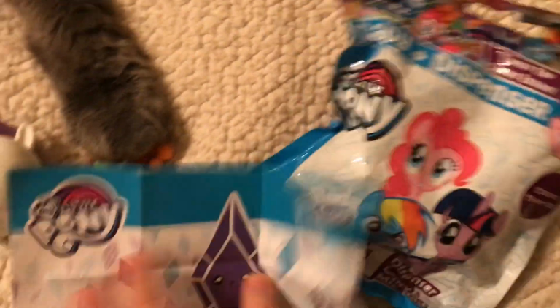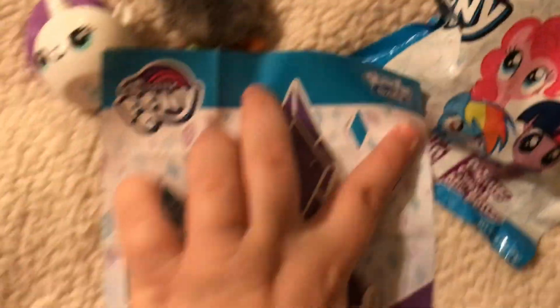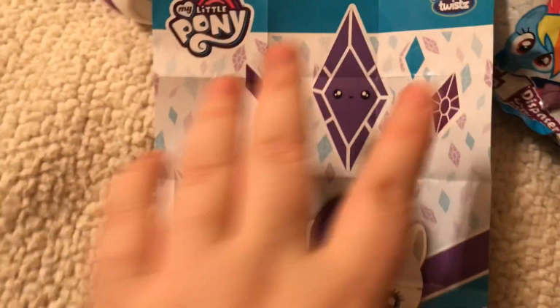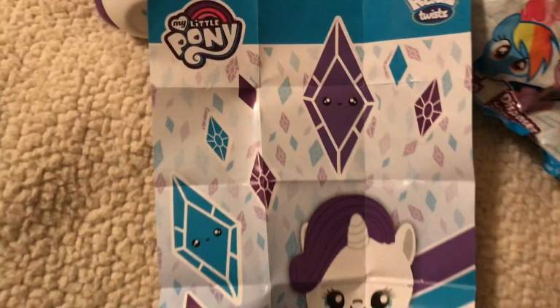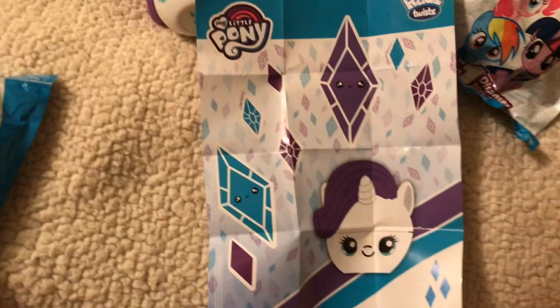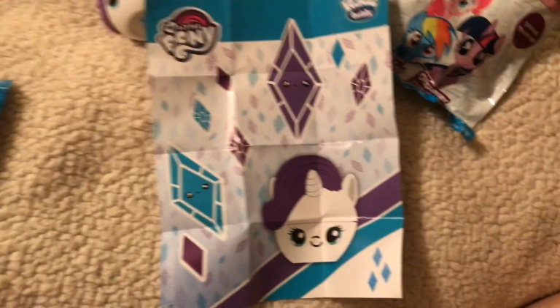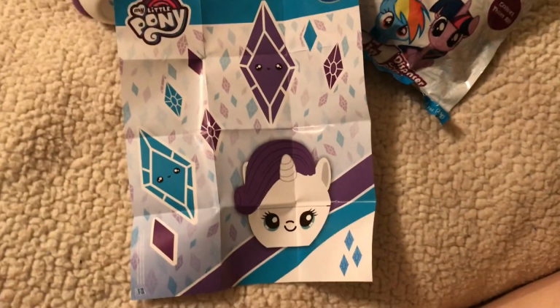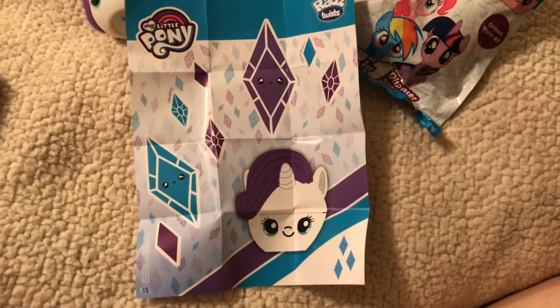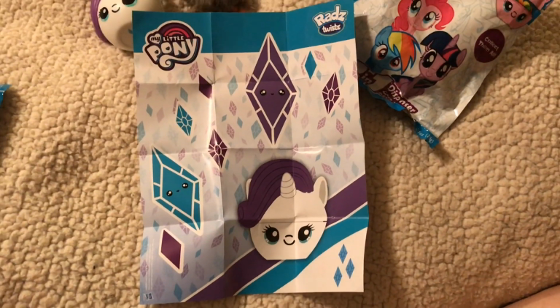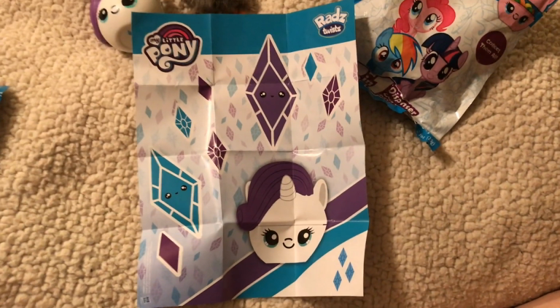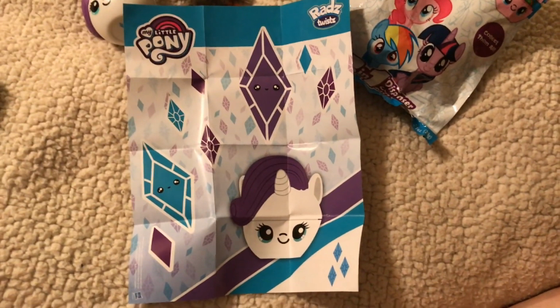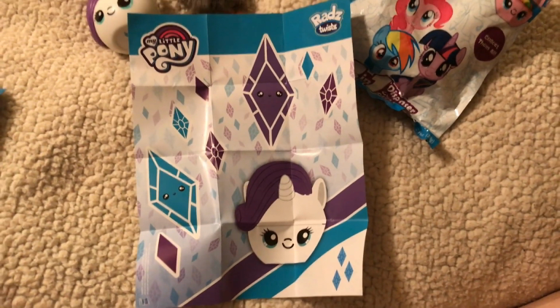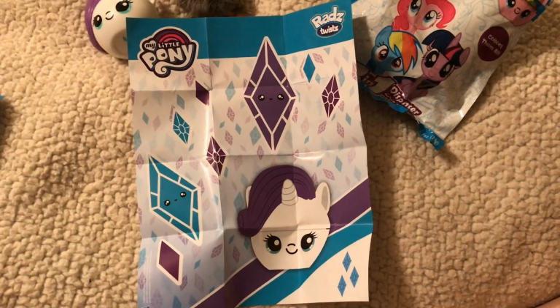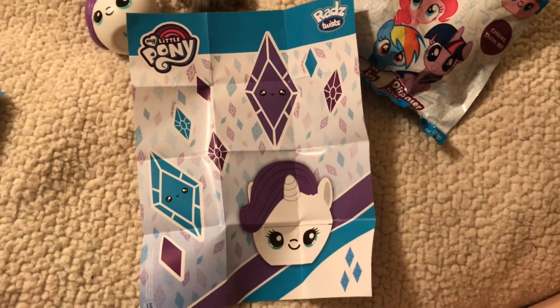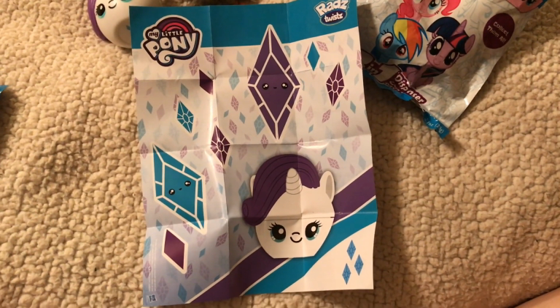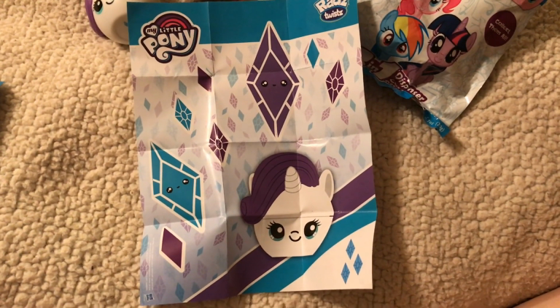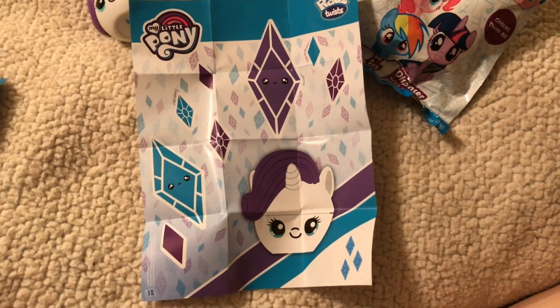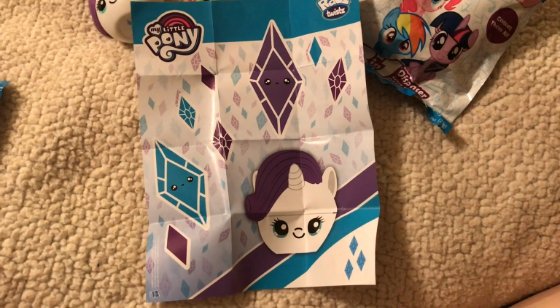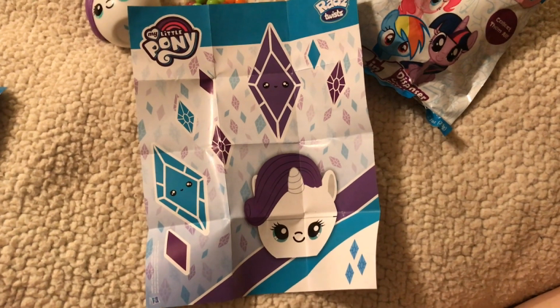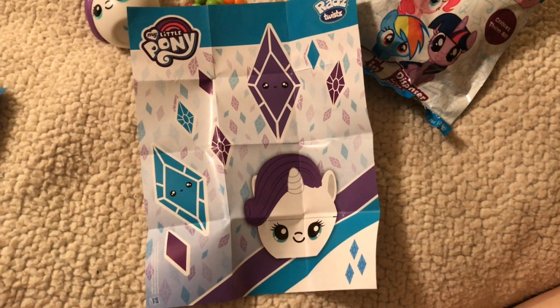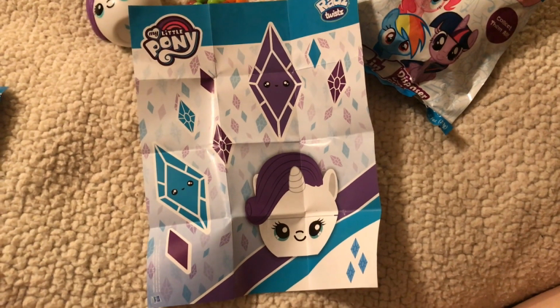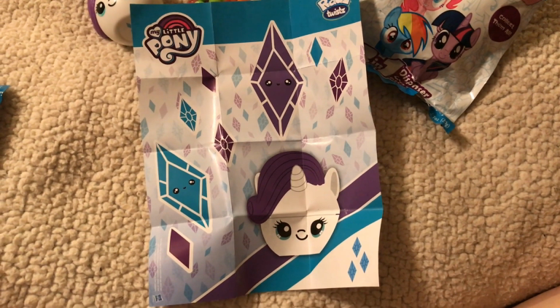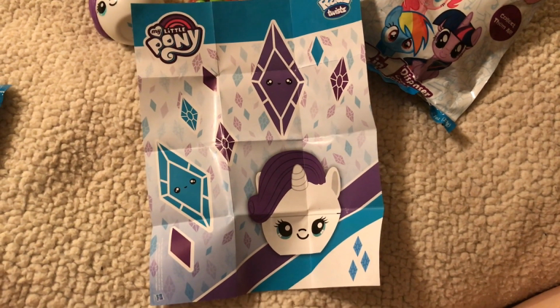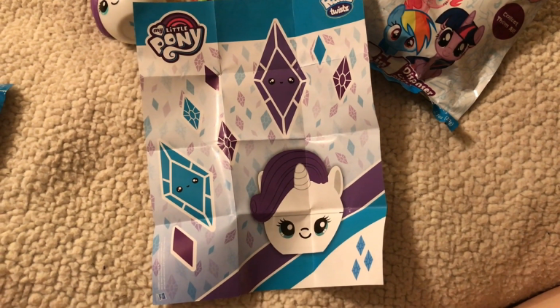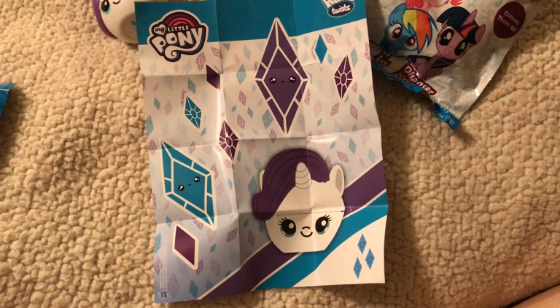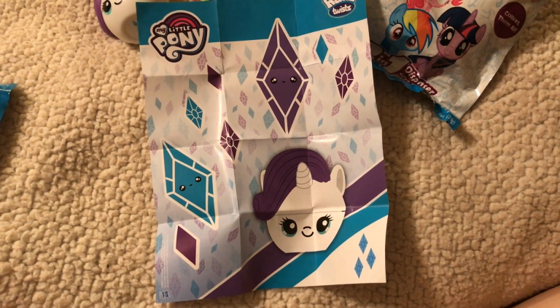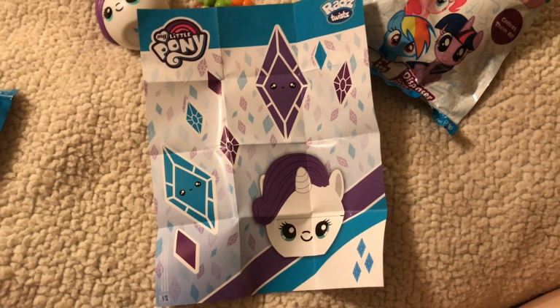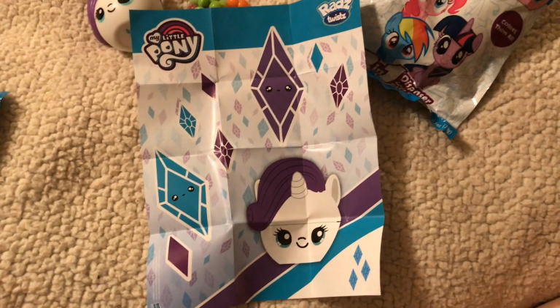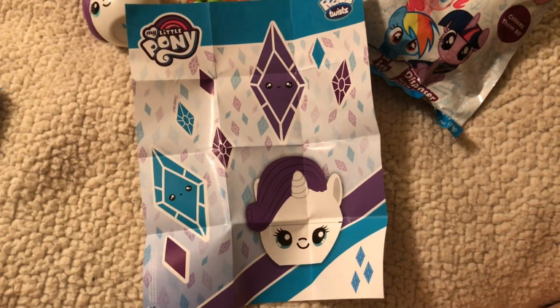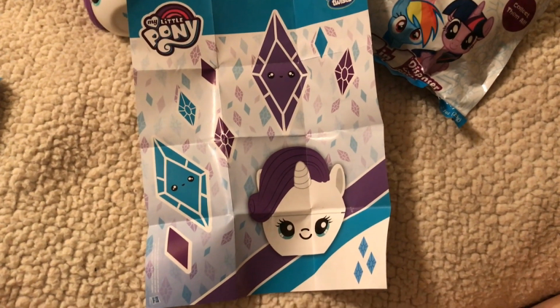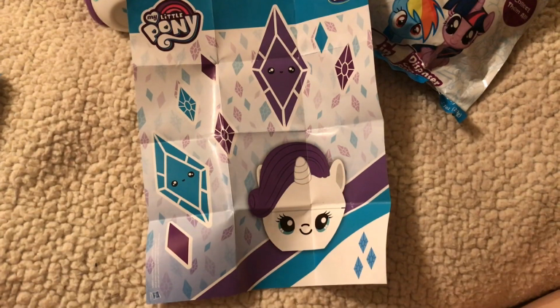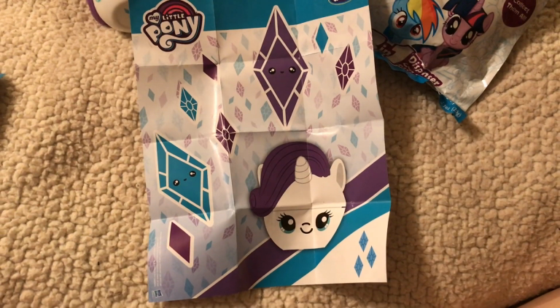And here's the poster. I'm recording this on my tablet so please excuse me — the sound is kind of wonky and the camera angles are kind of wonky too.